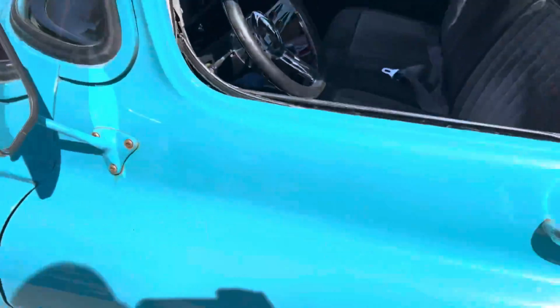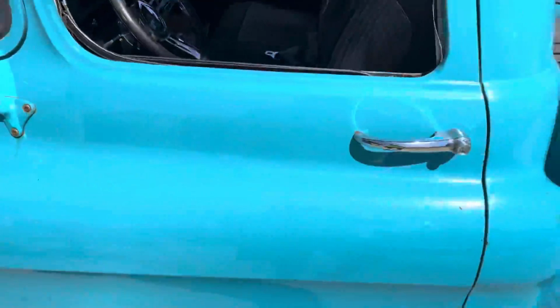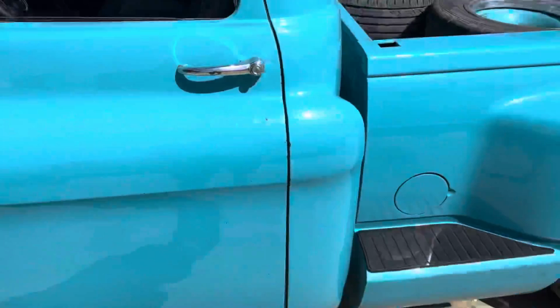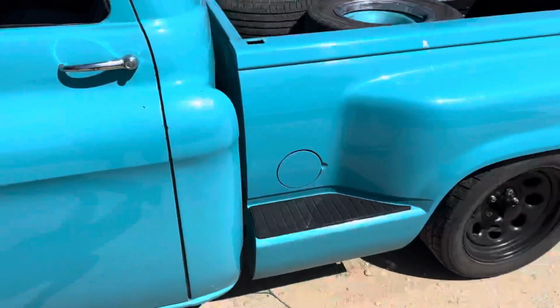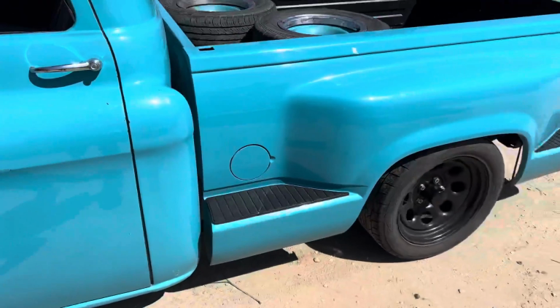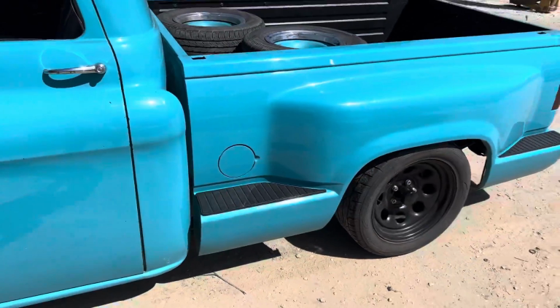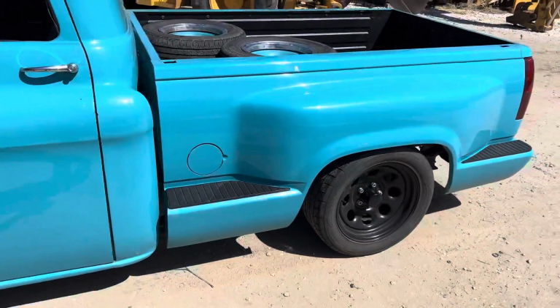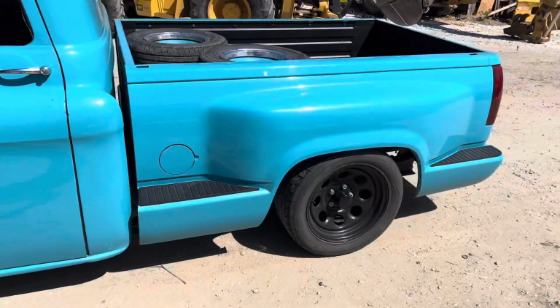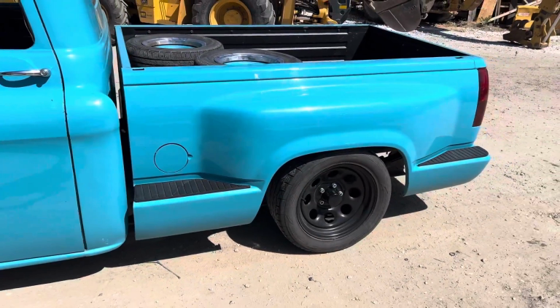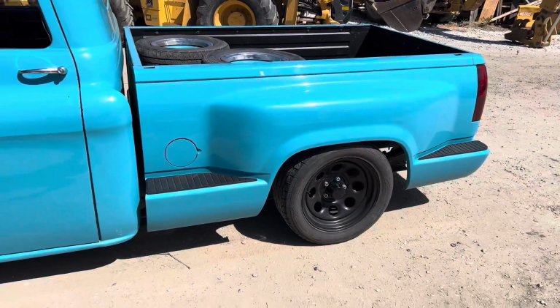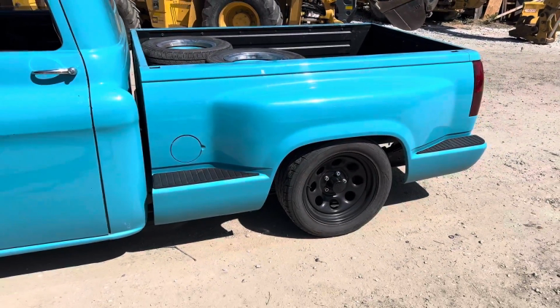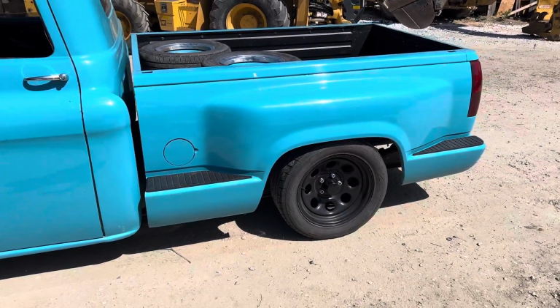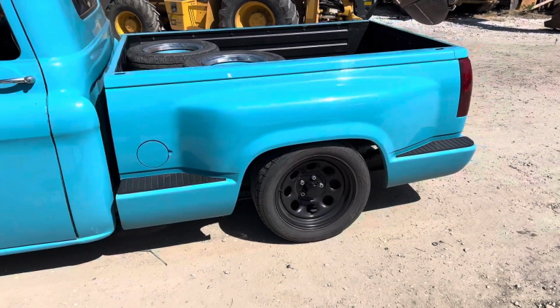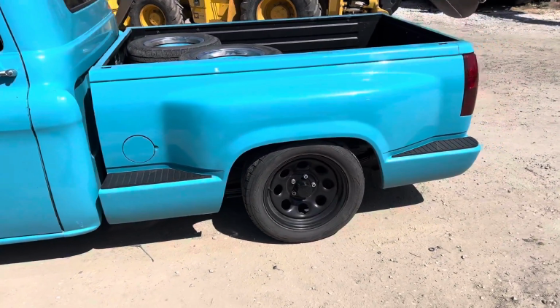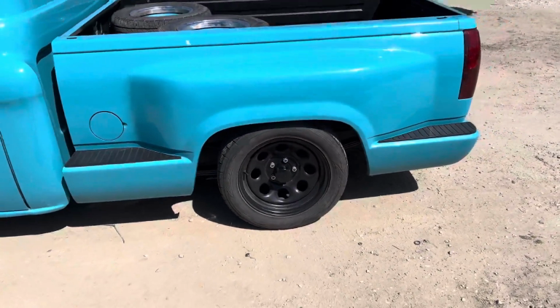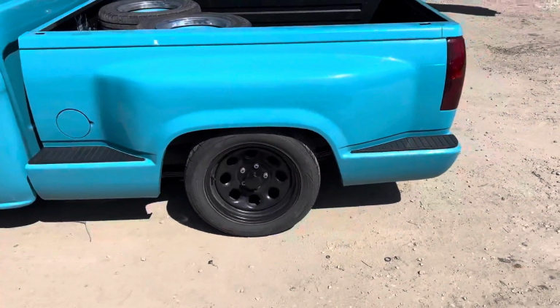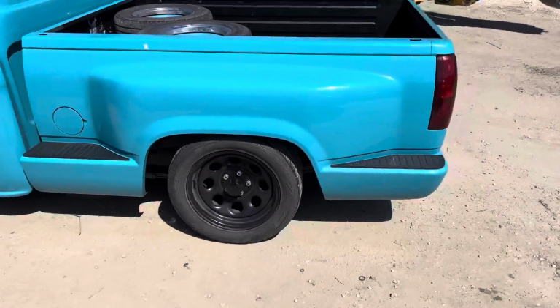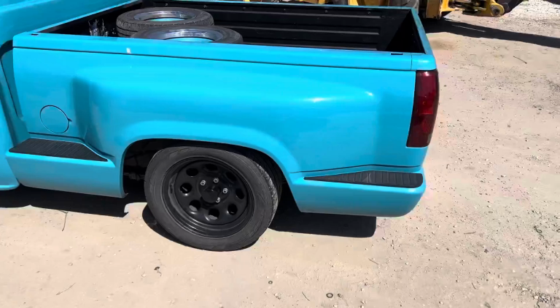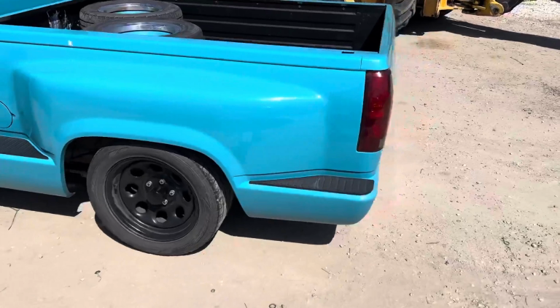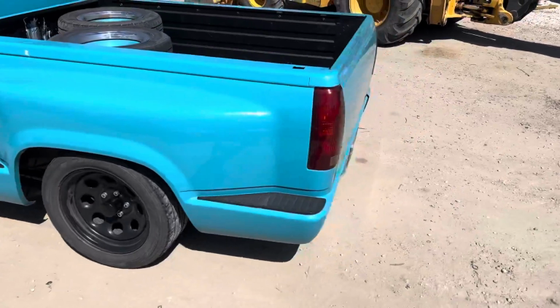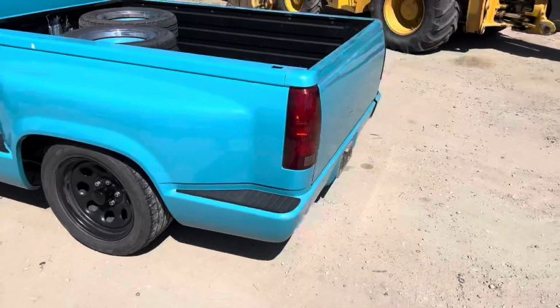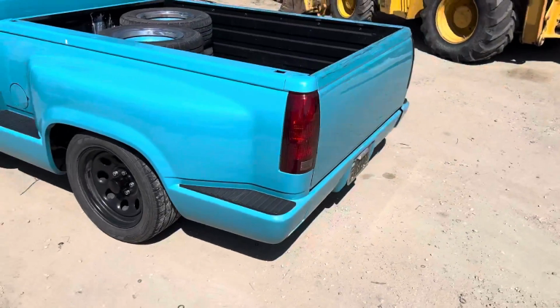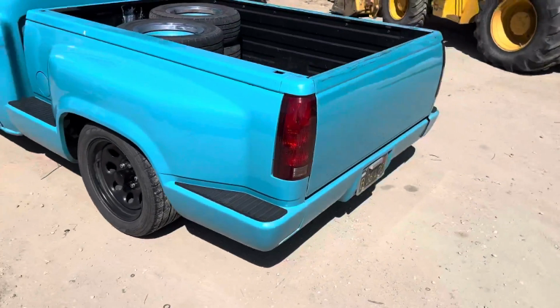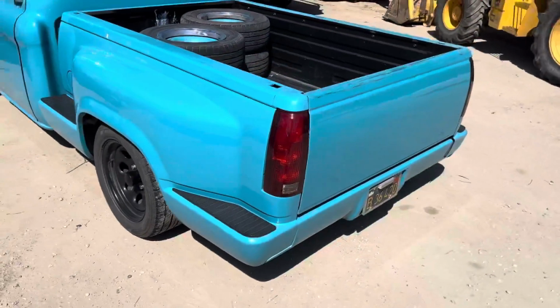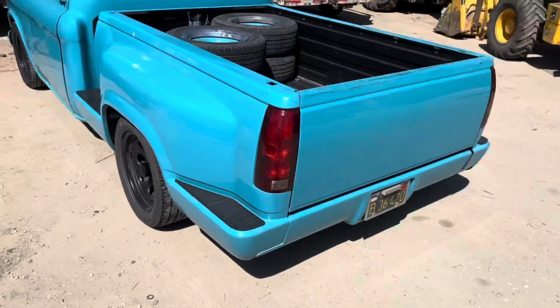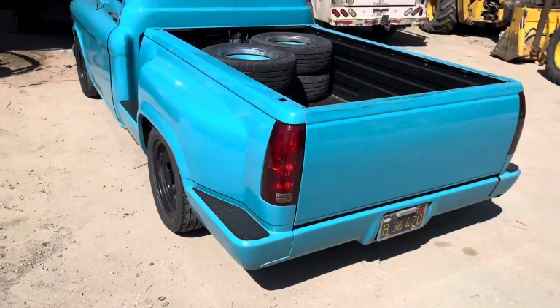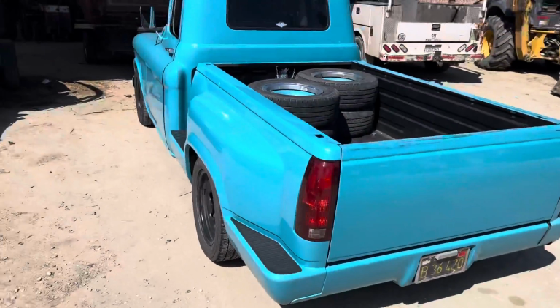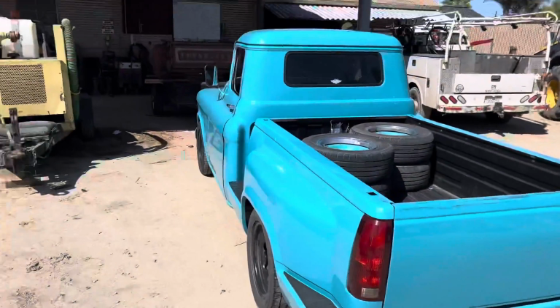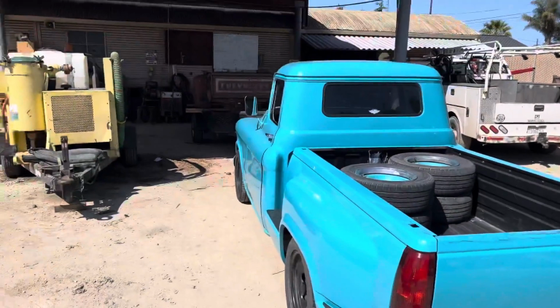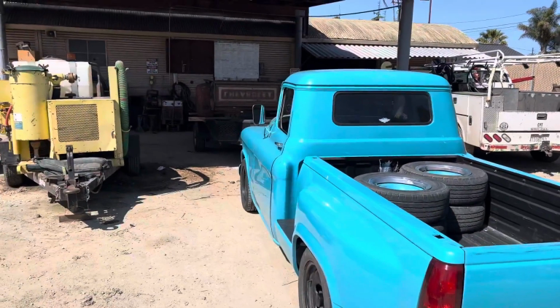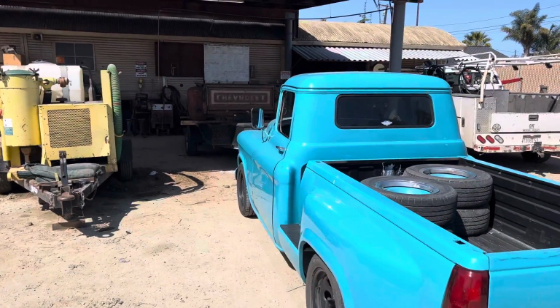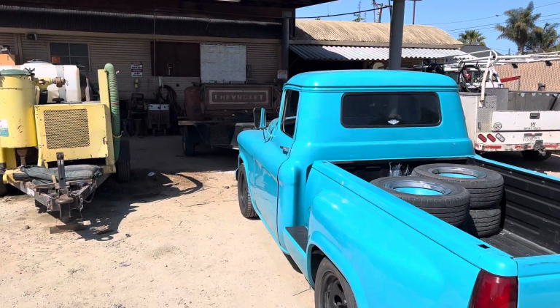It's sitting on a 1990 chassis, that's why the newer bed. But that's changing — that's why I'm starting this video now, because as you can see in the background, I have a long bed.